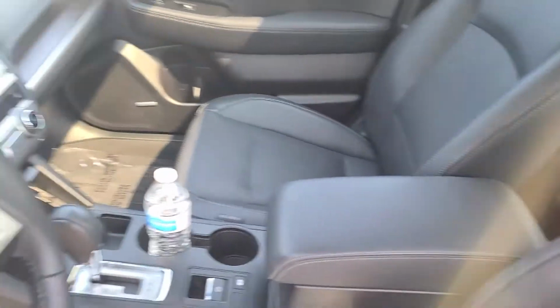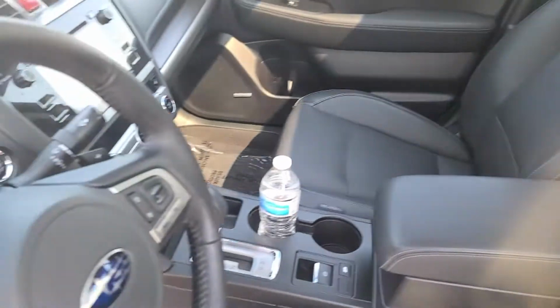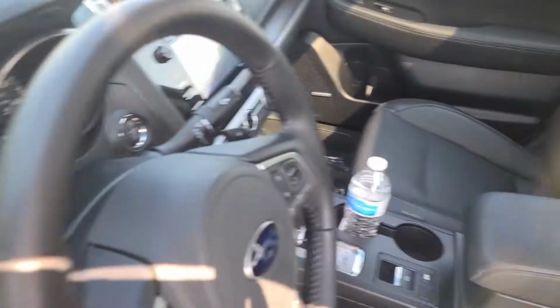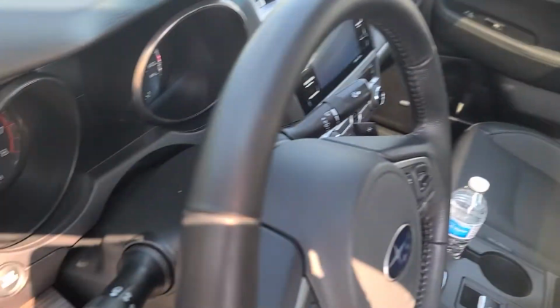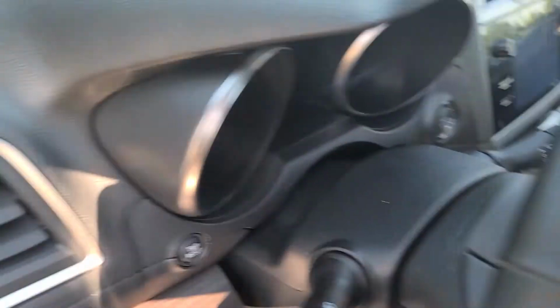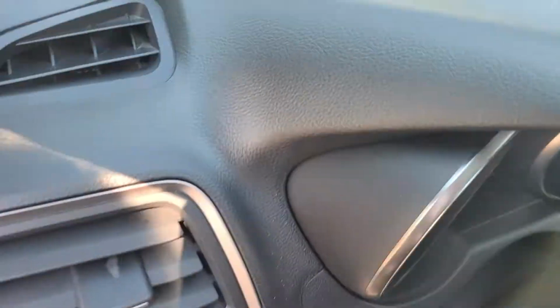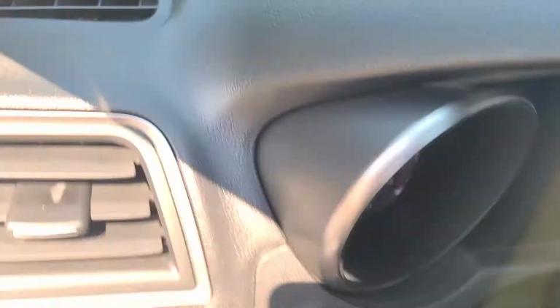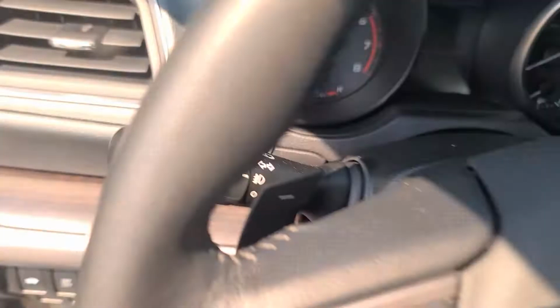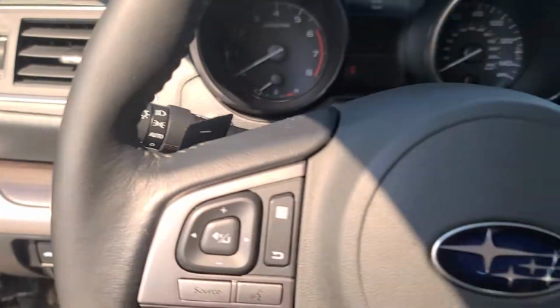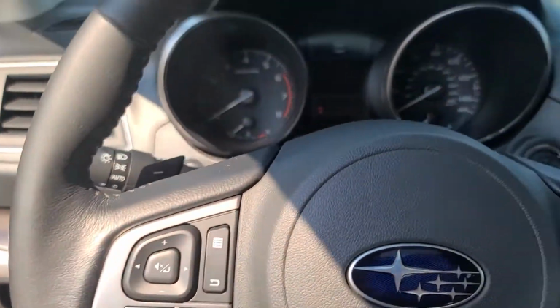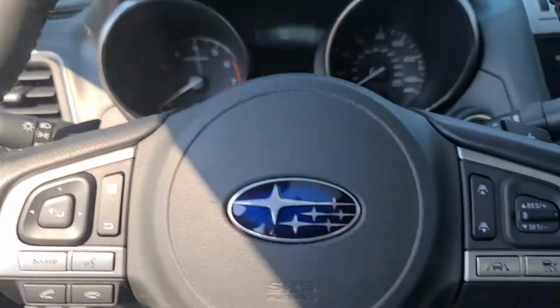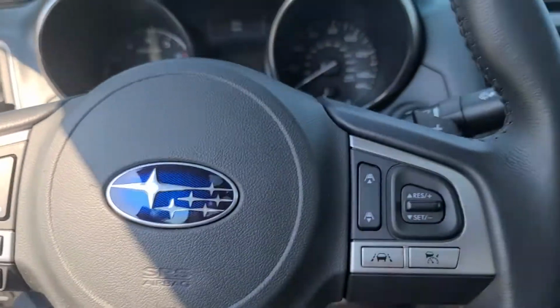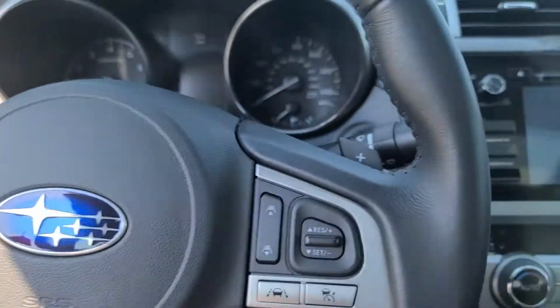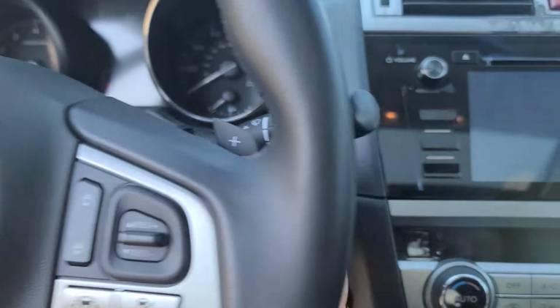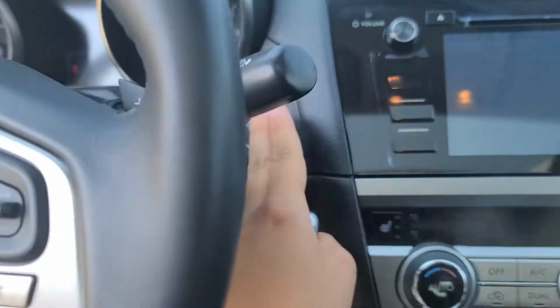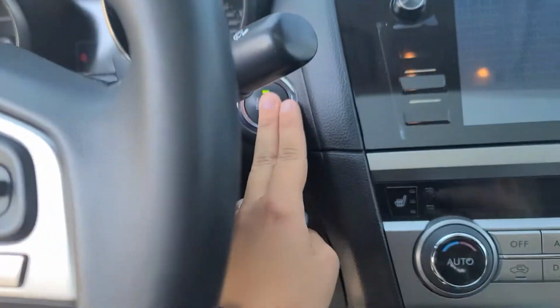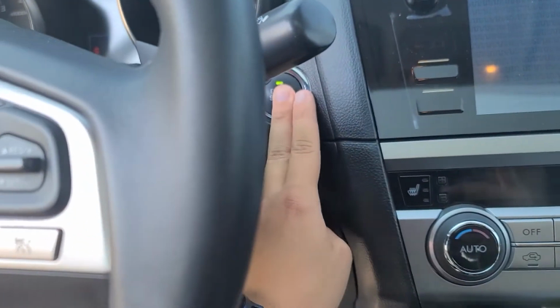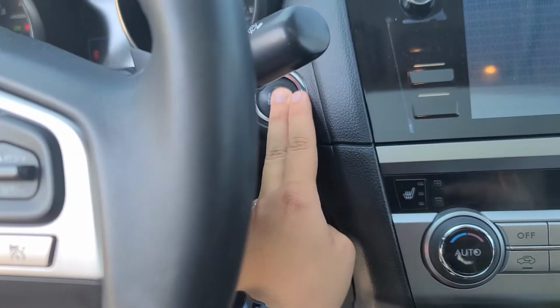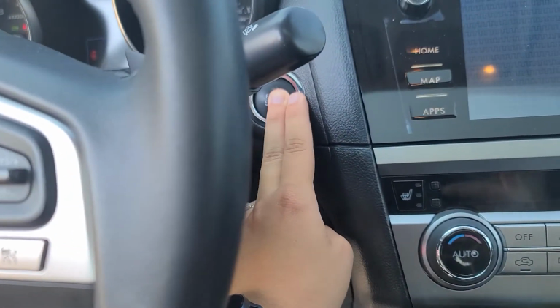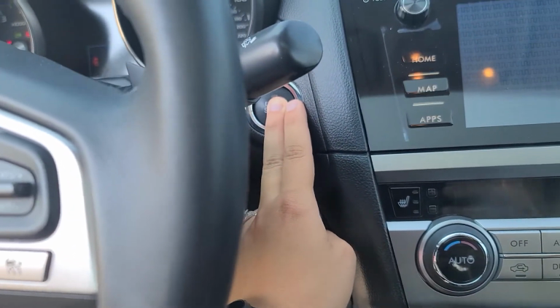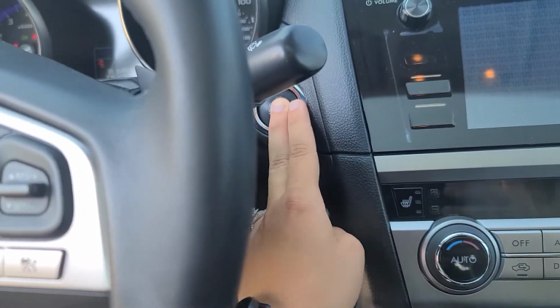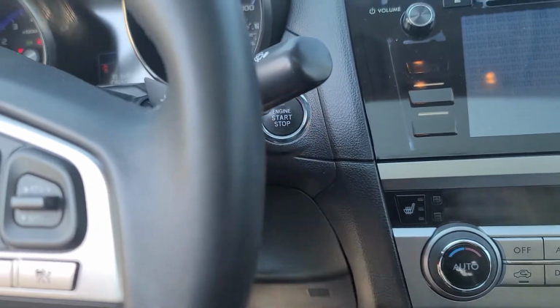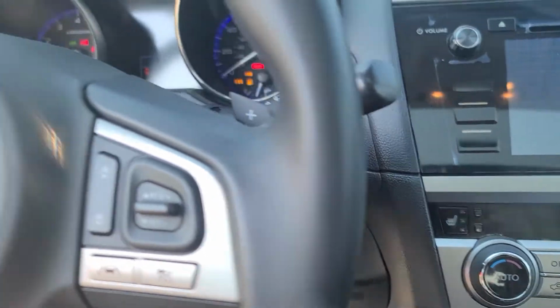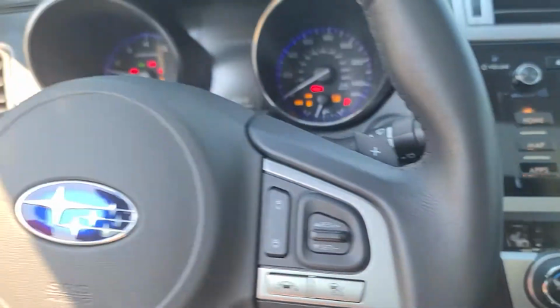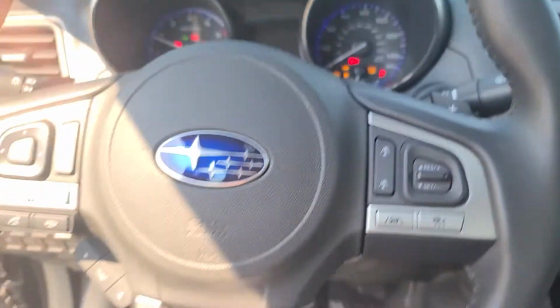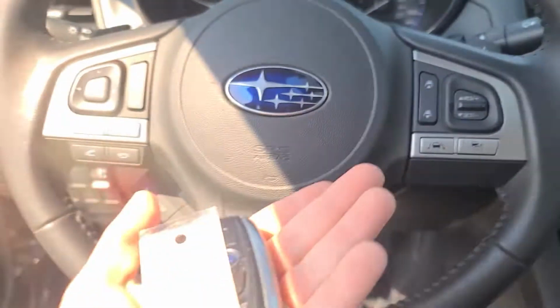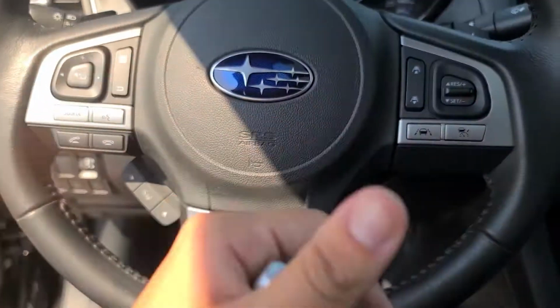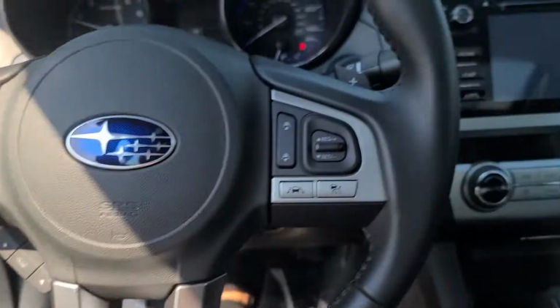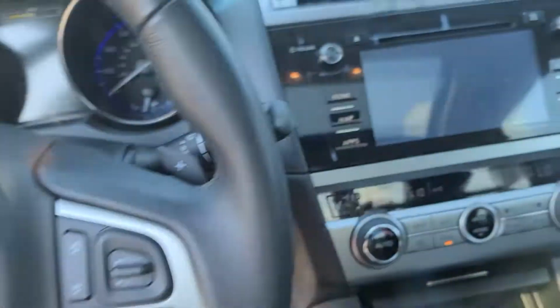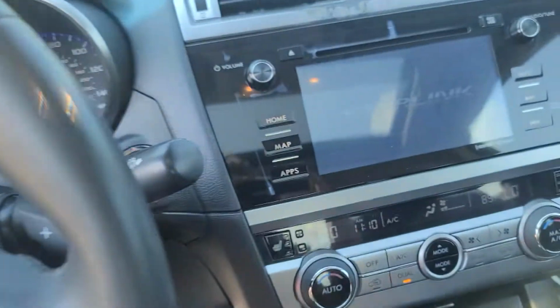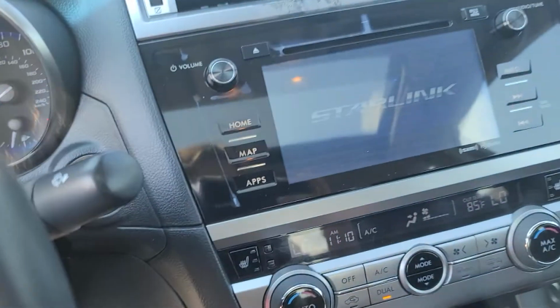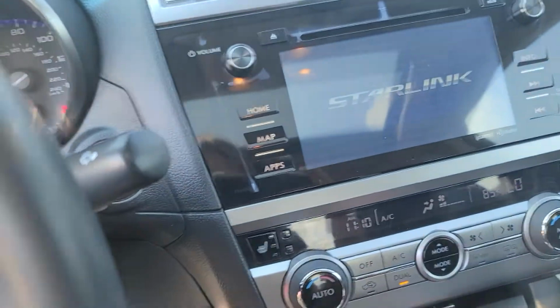What I'm going to do now is just get in the vehicle and start it for you. As long as you have the key fob in, your foot on the brake, you can push the button — it'll start right up.